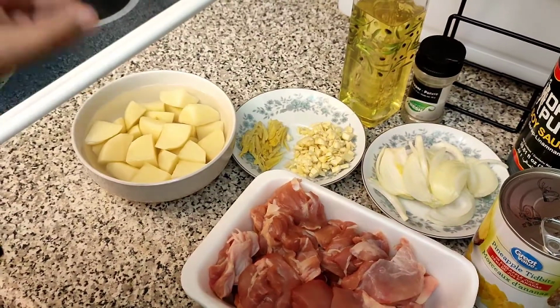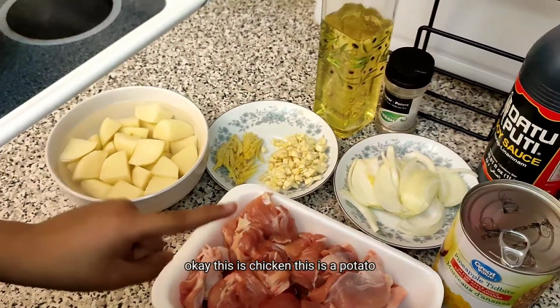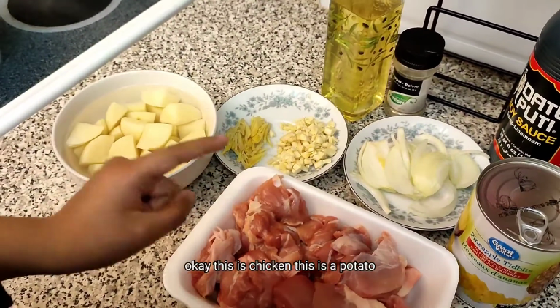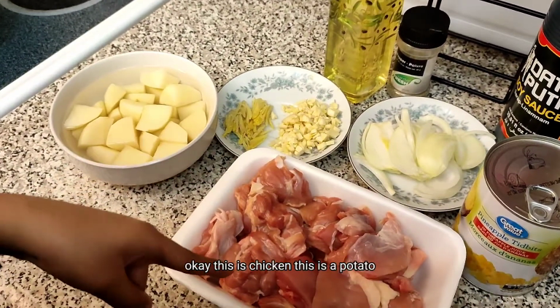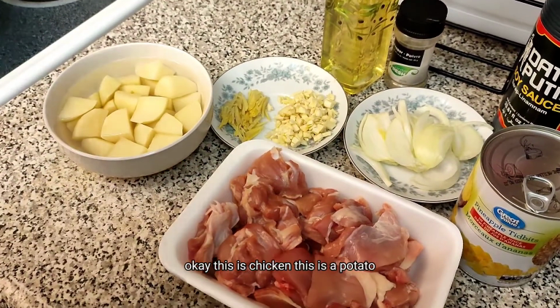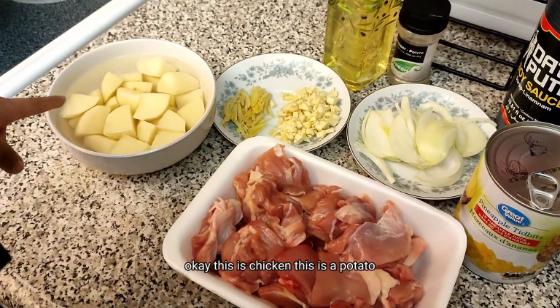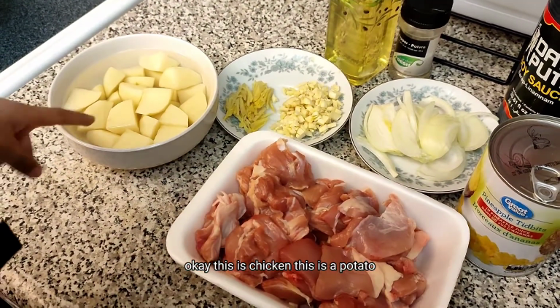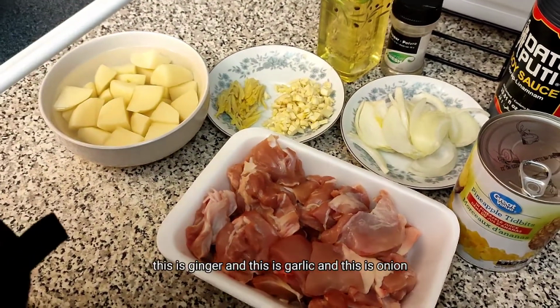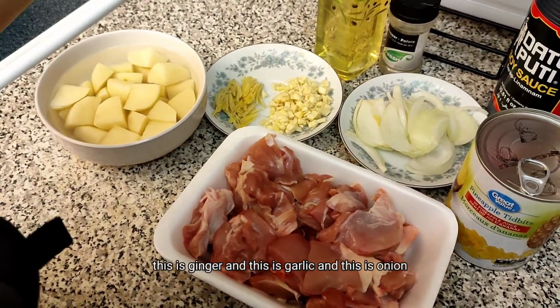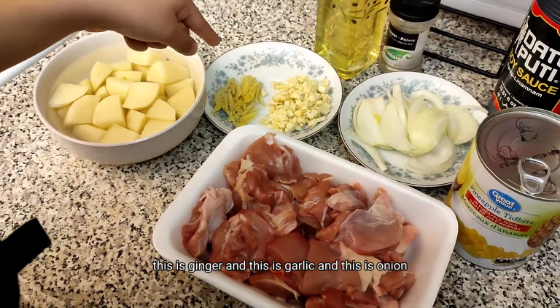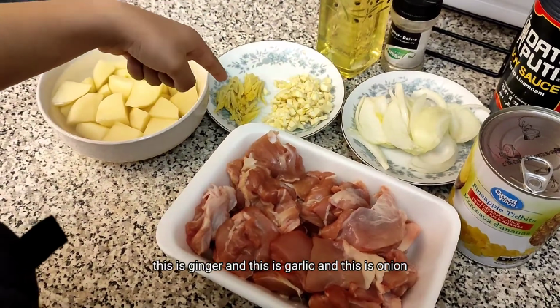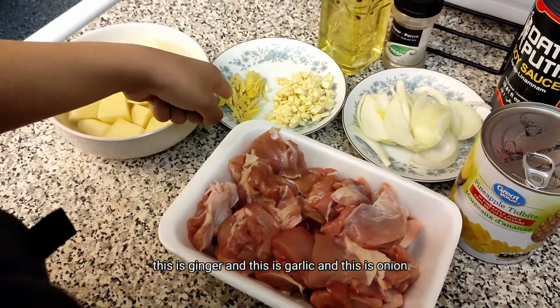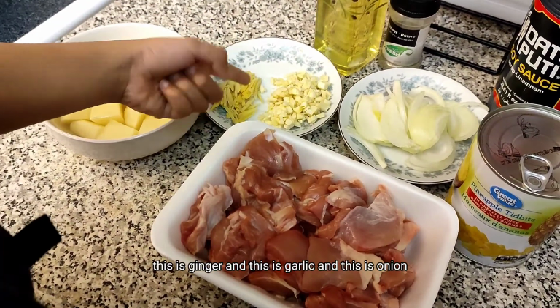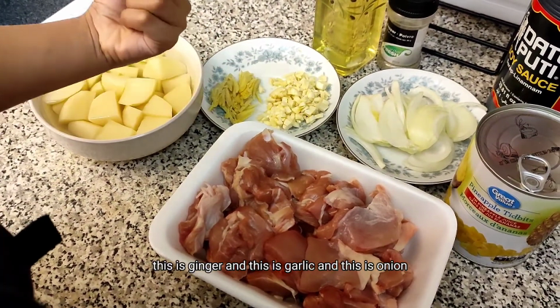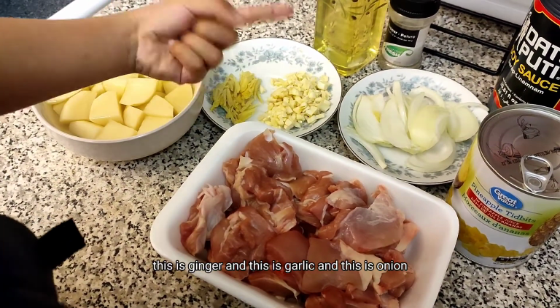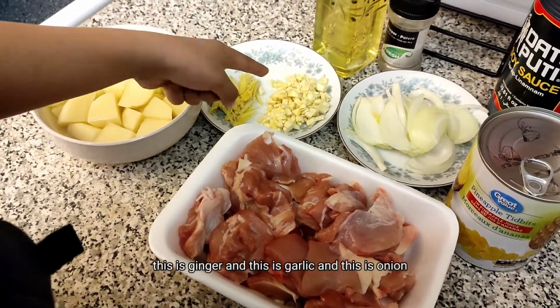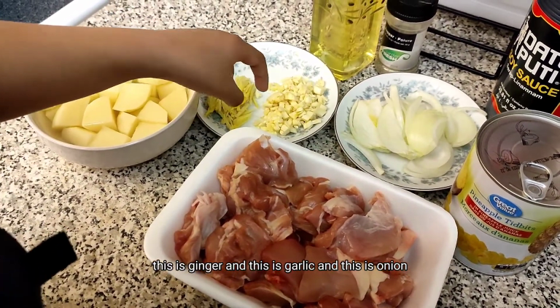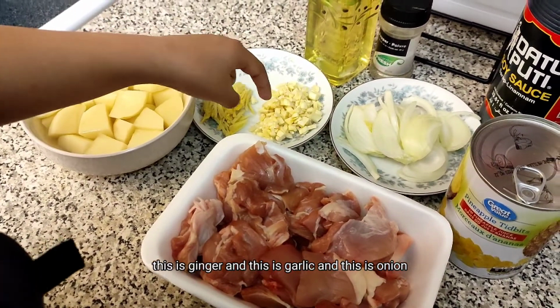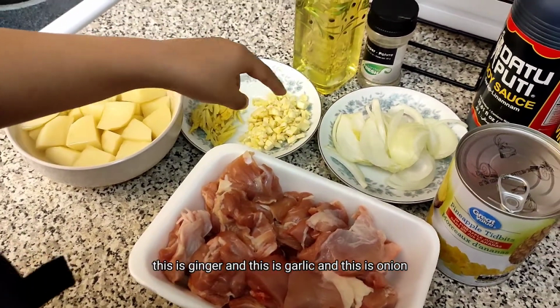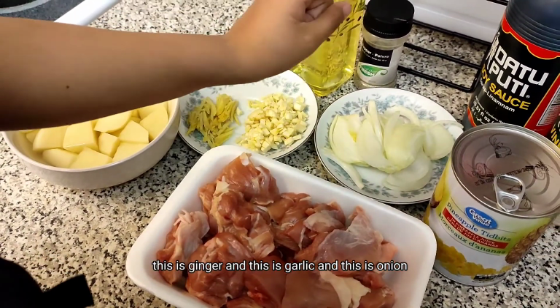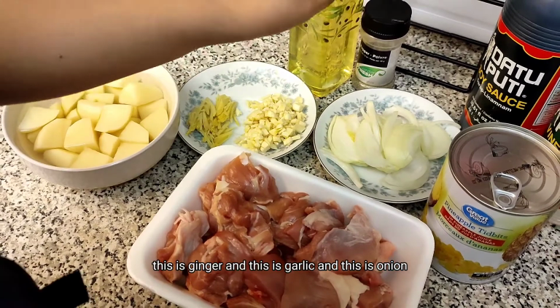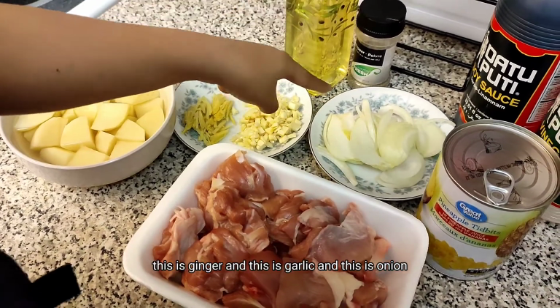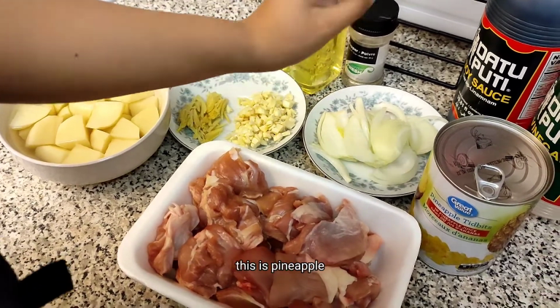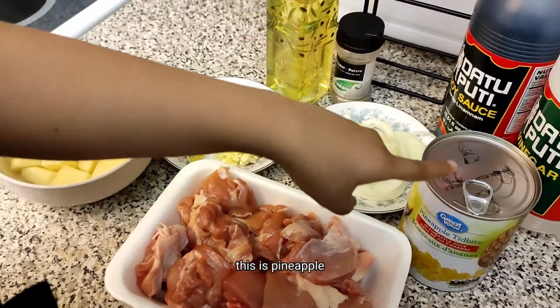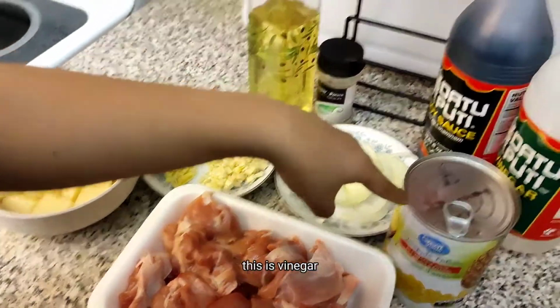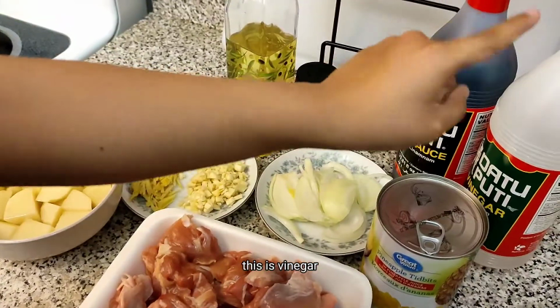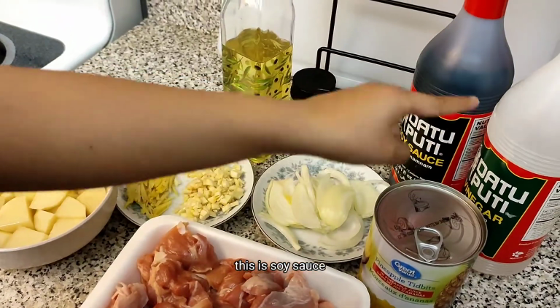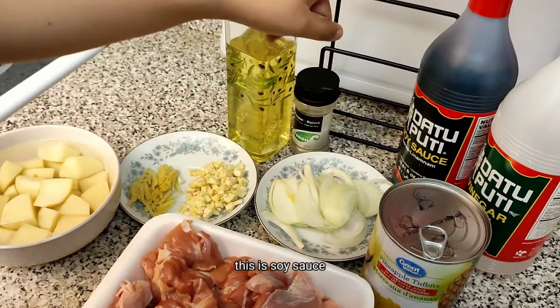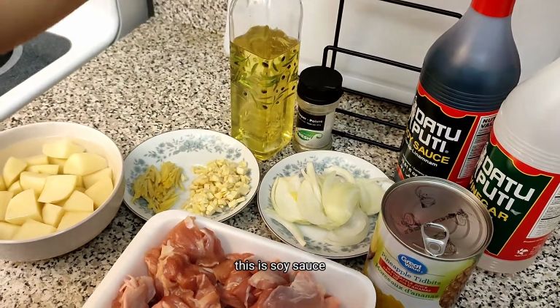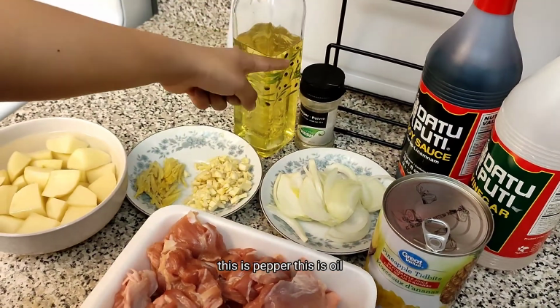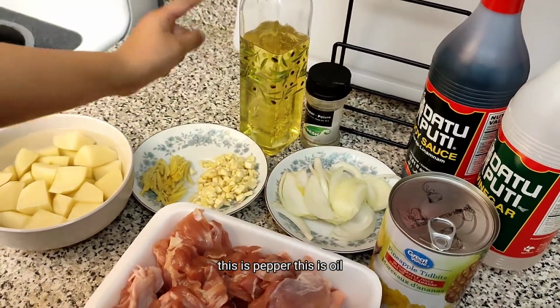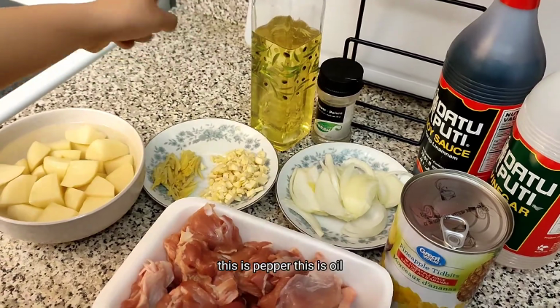Okay, this is chicken, this is a potato, this is ginger, and this is garlic. And this is onion, this is pineapple, this is vinegar, this is soy sauce, this is pepper, this is oil.